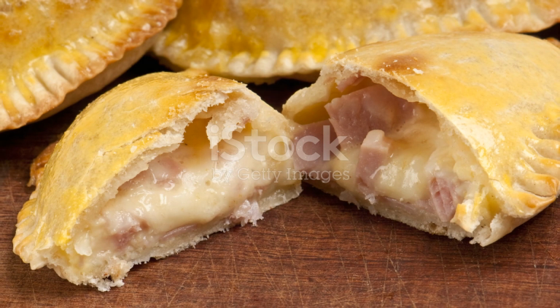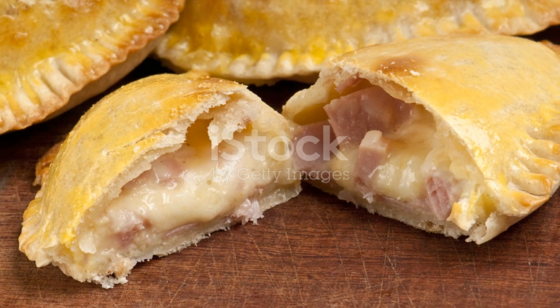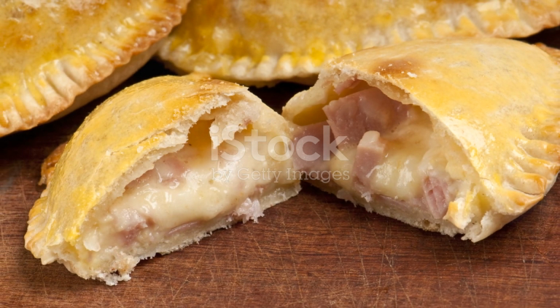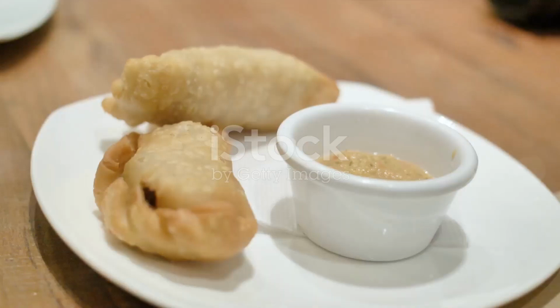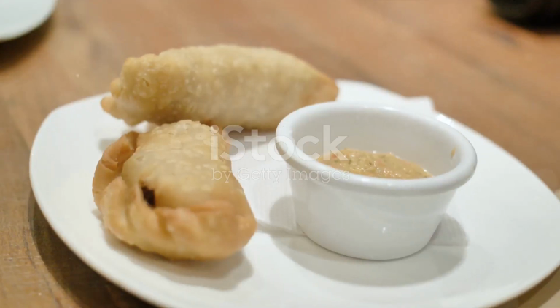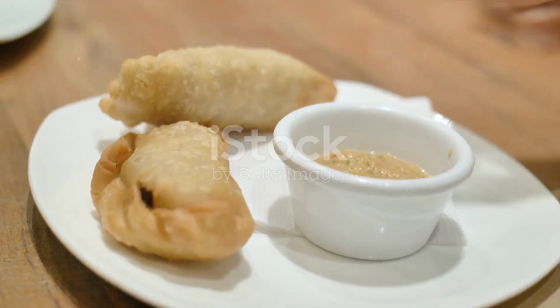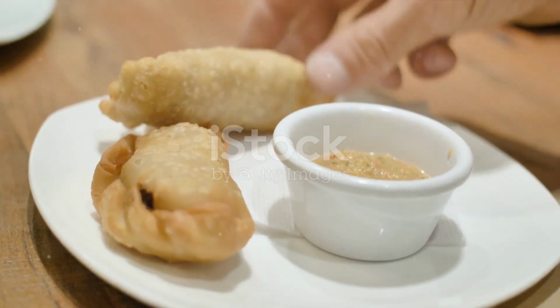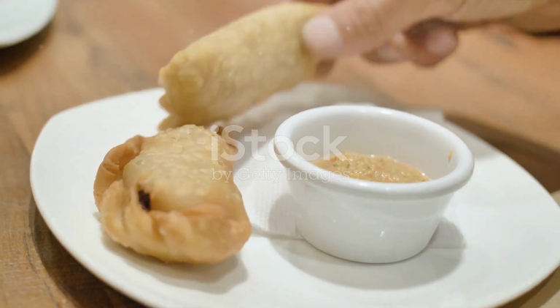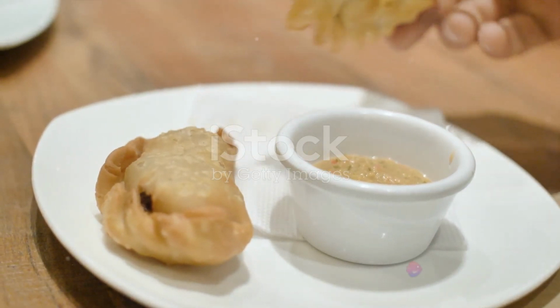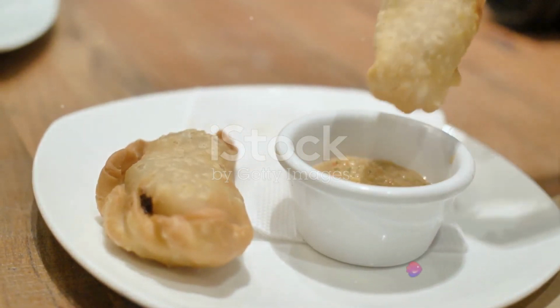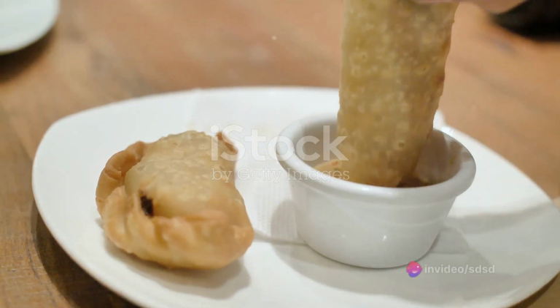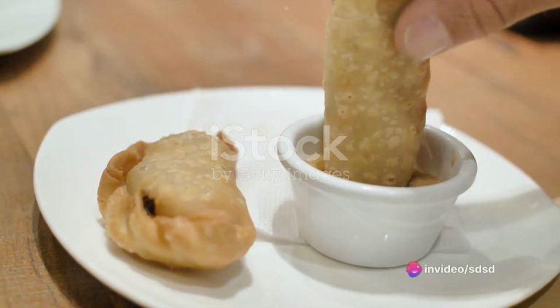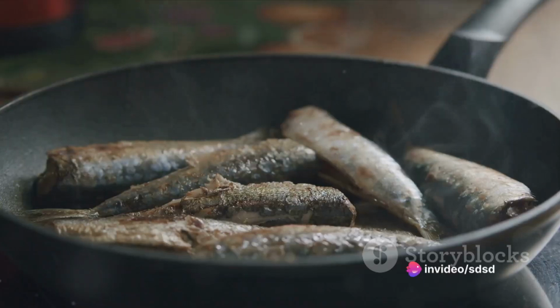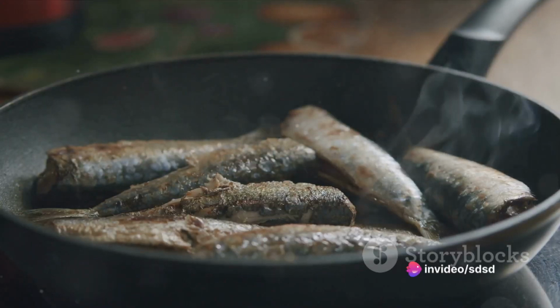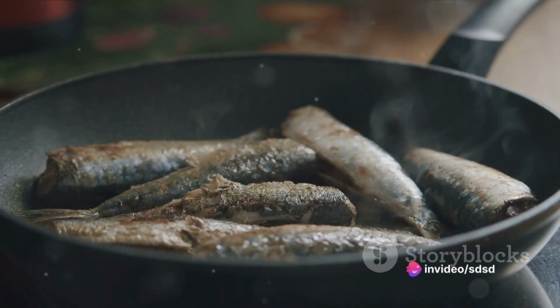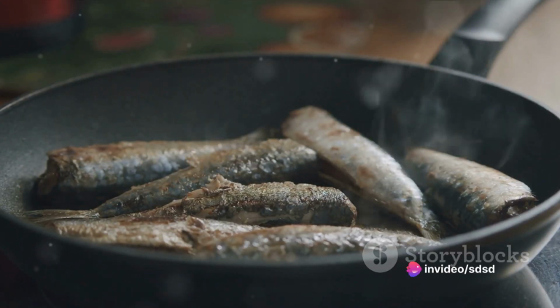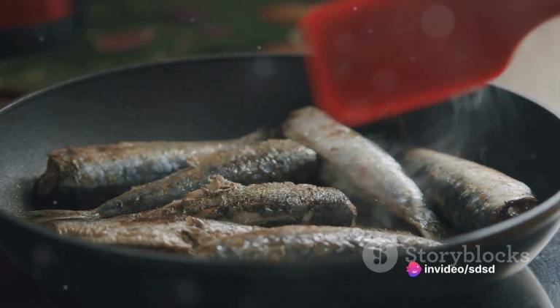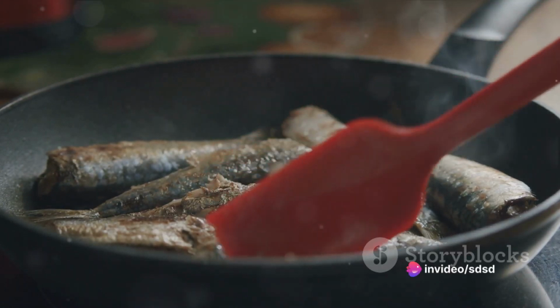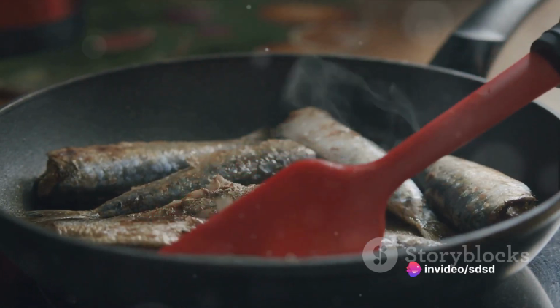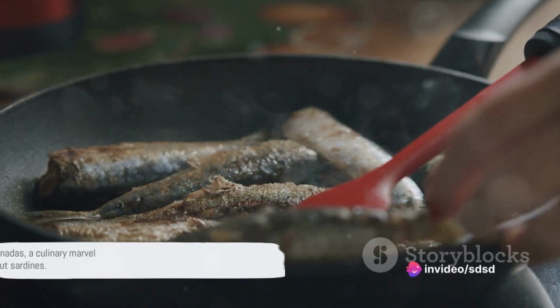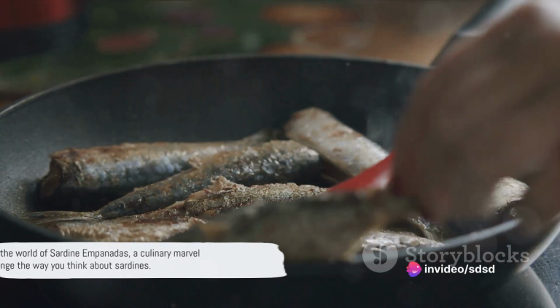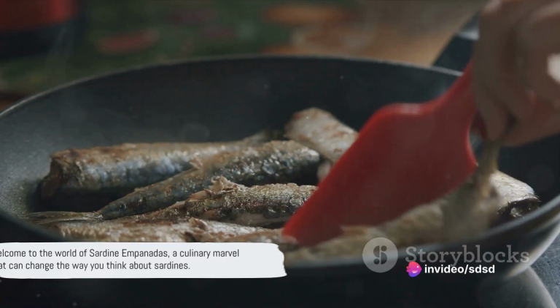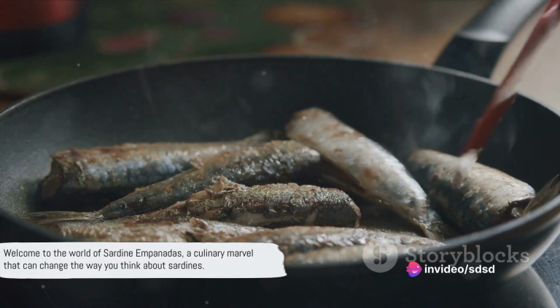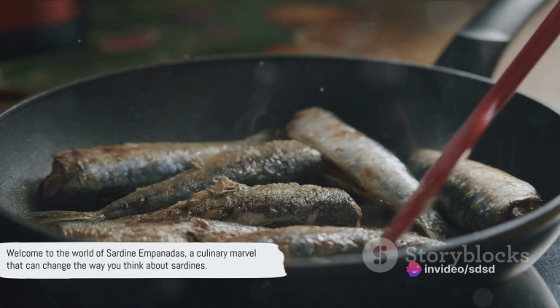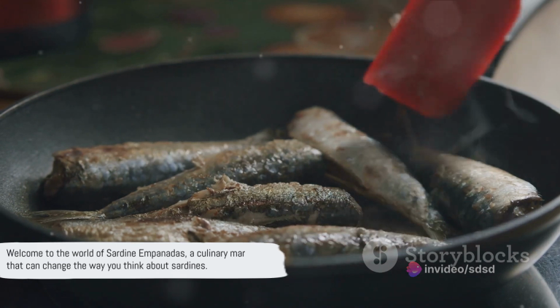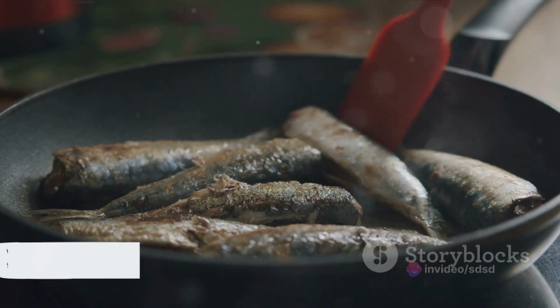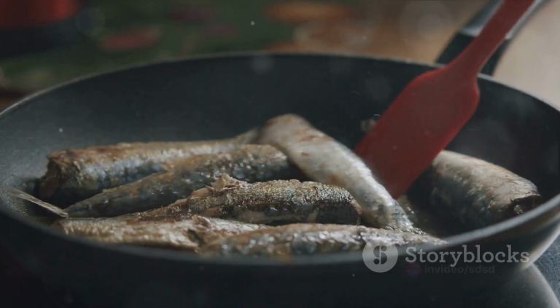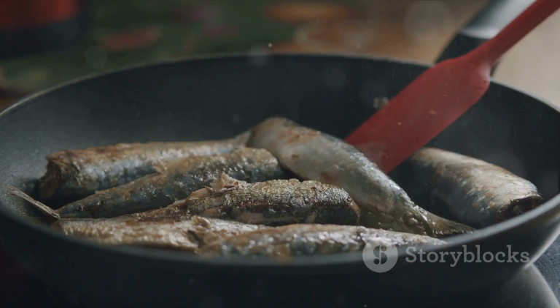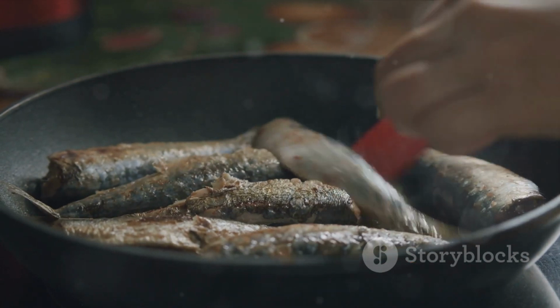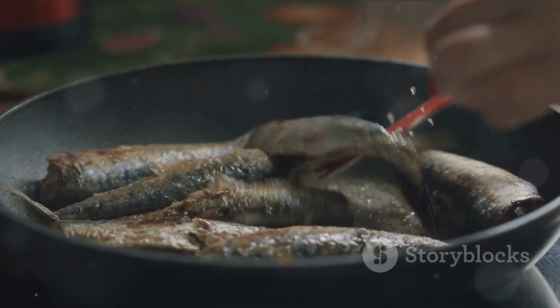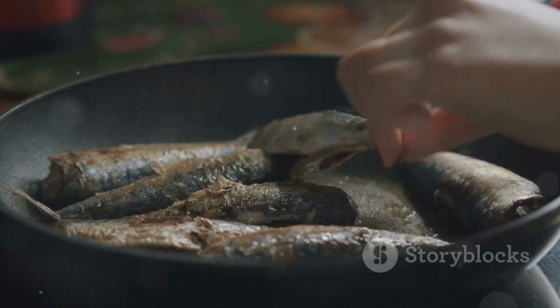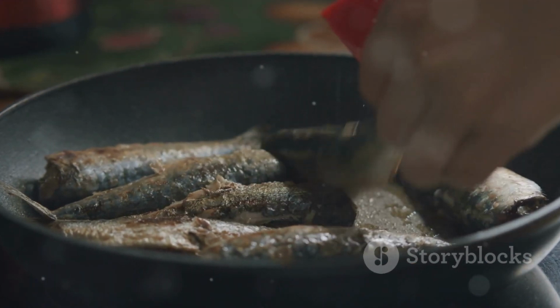Picture biting into one, the crunch of the pastry giving way to the rich, savory filling, a symphony of flavors that dances on your tongue. Welcome to the world of sardine empanadas, a culinary marvel that can change the way you think about sardines.